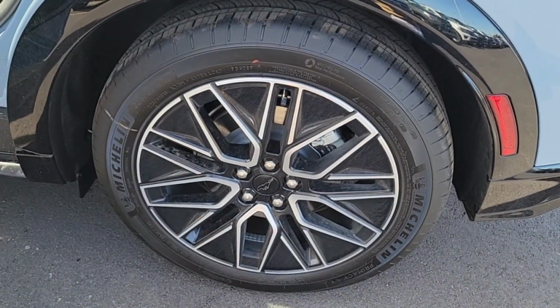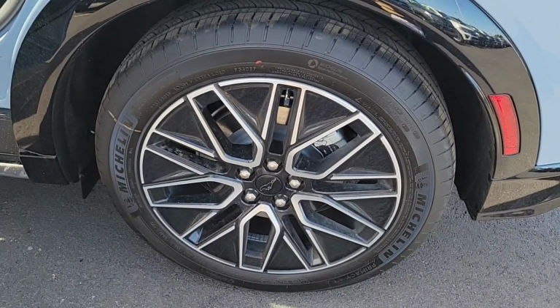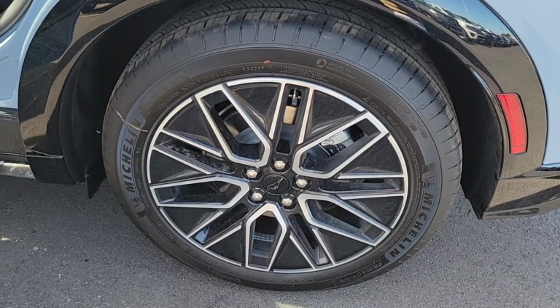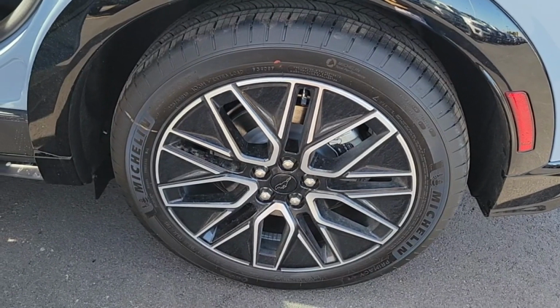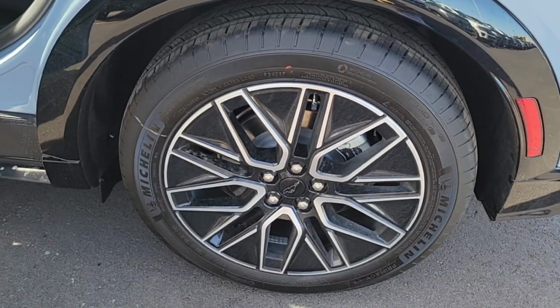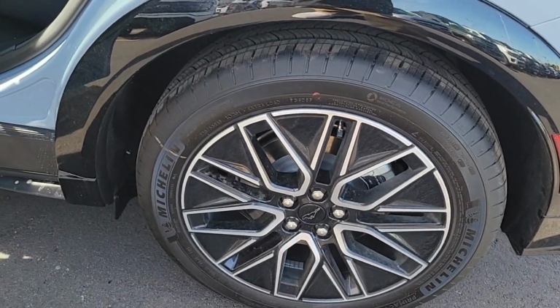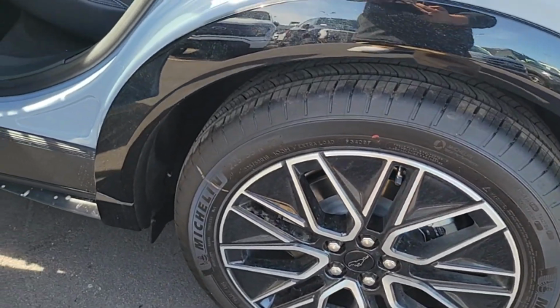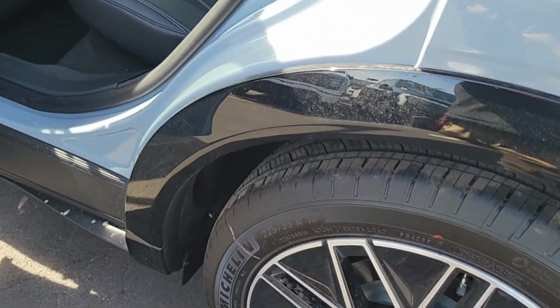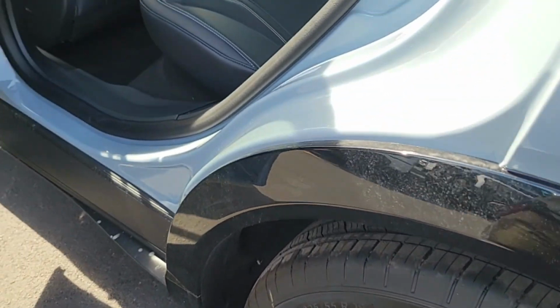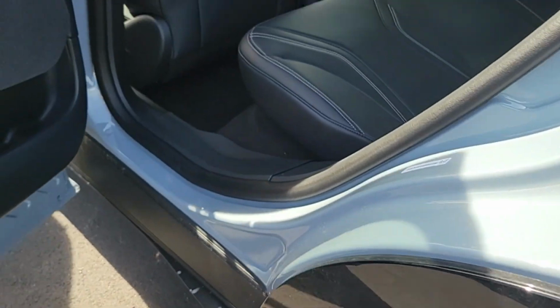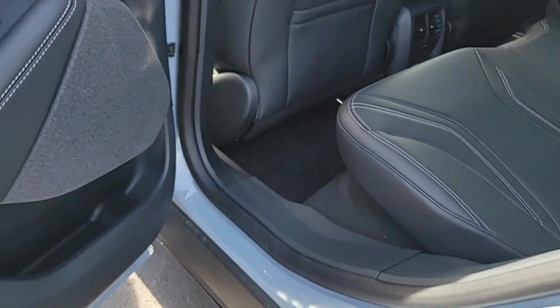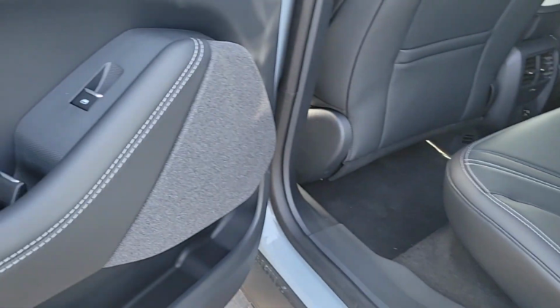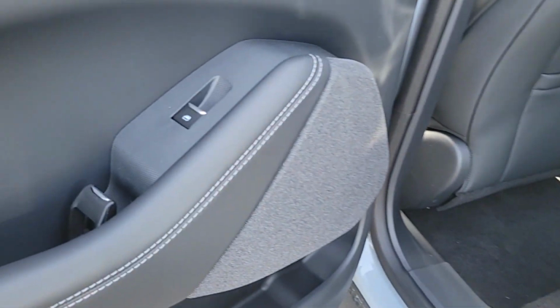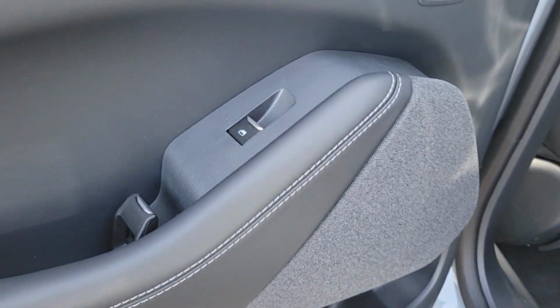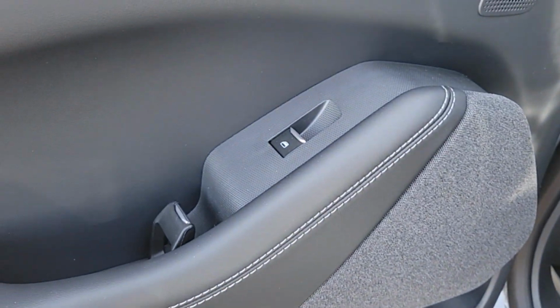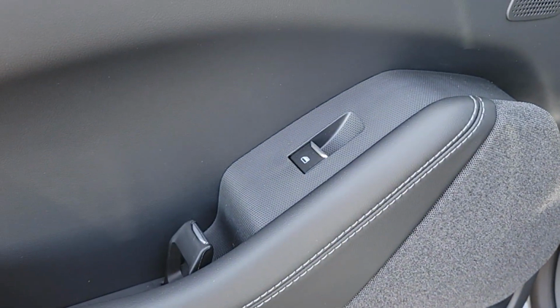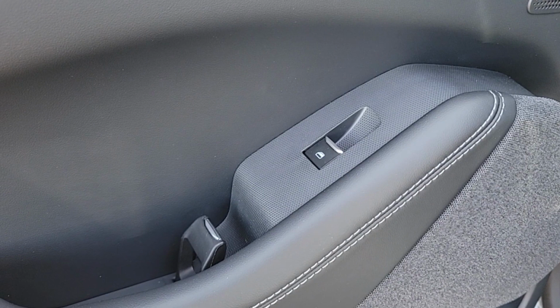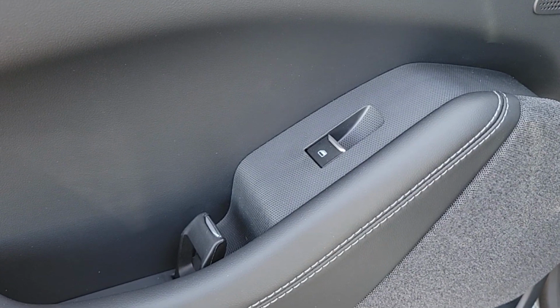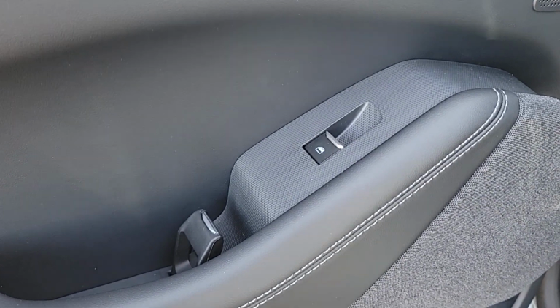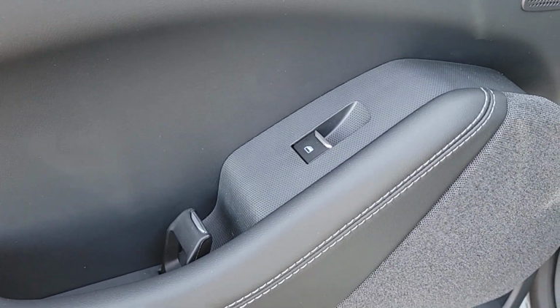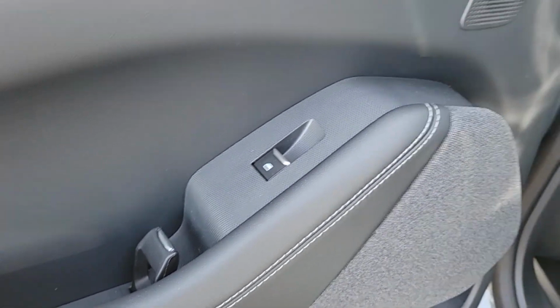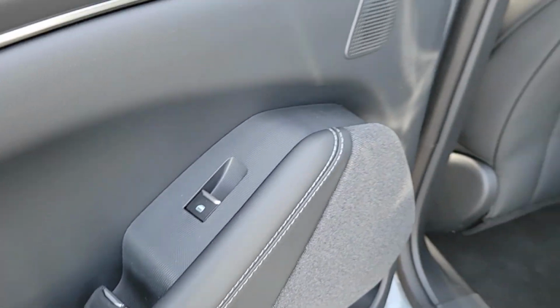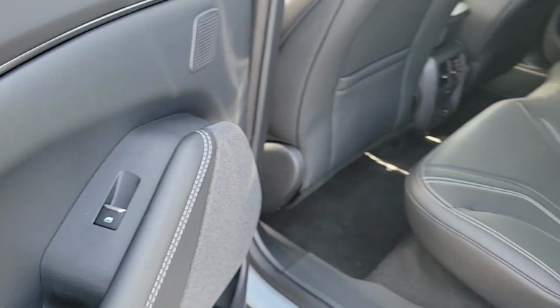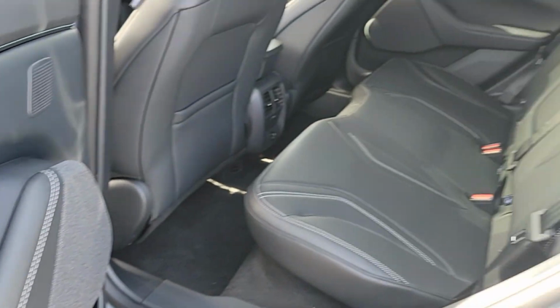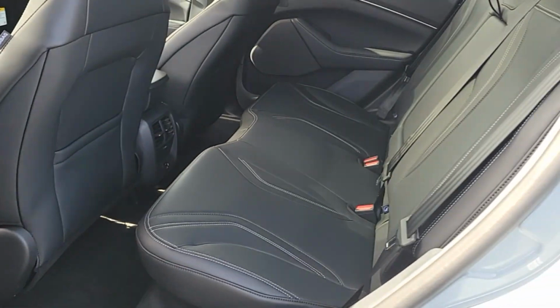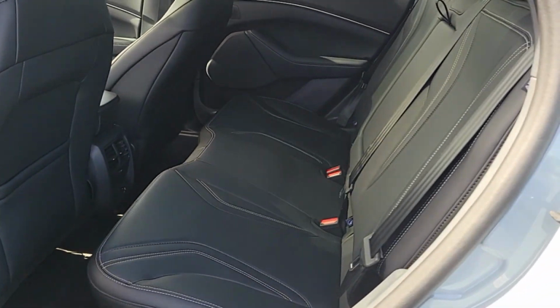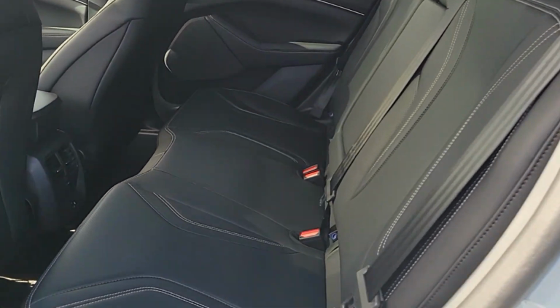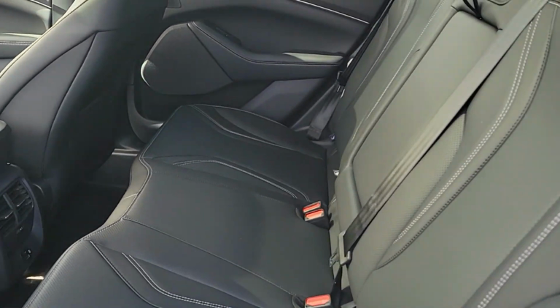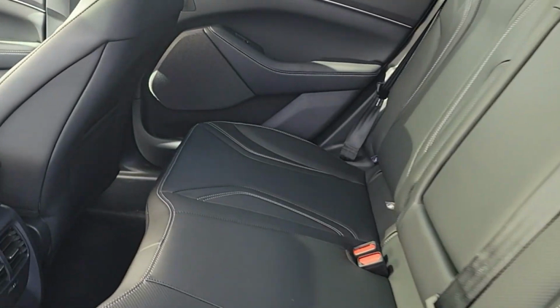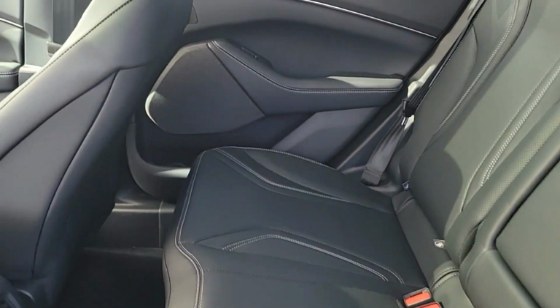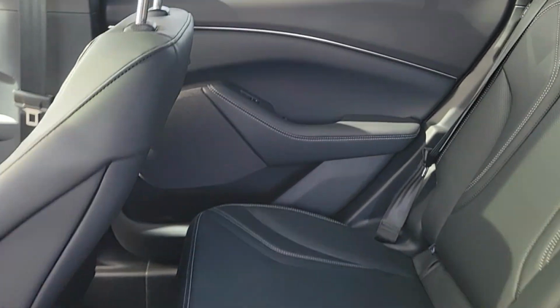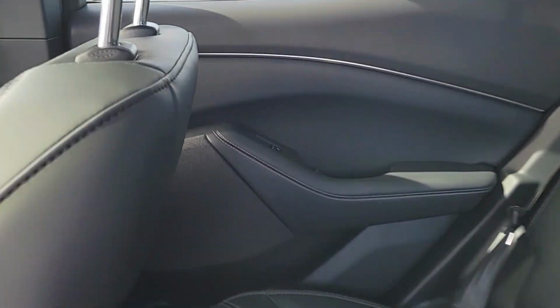Don't sacrifice the performance and comfort you want to get the efficiency you need. Get it all with this masterfully designed Mustang Mach-E. Our team will give you an outstanding test drive experience. Stop in today.